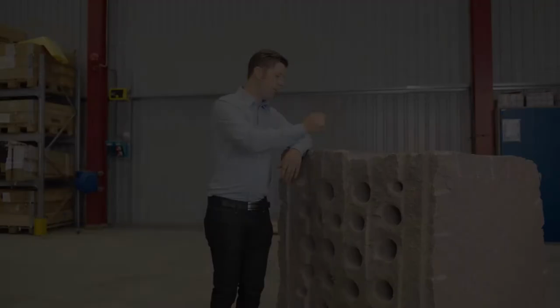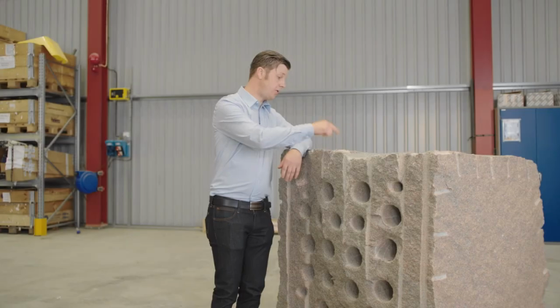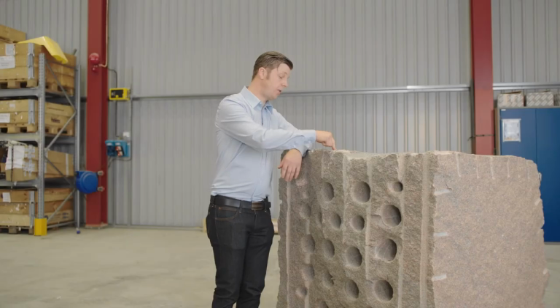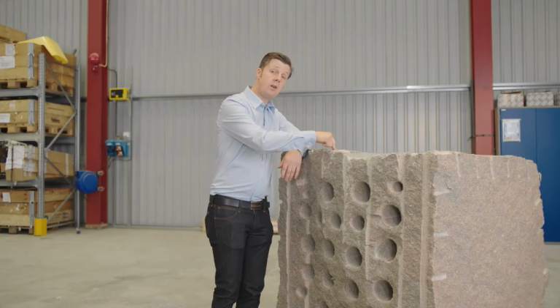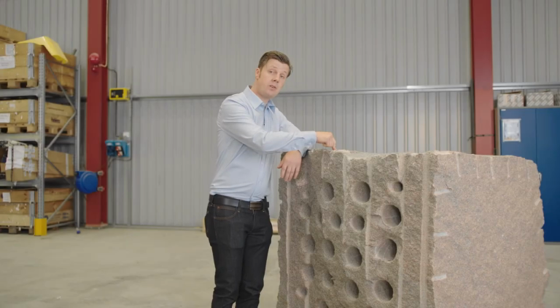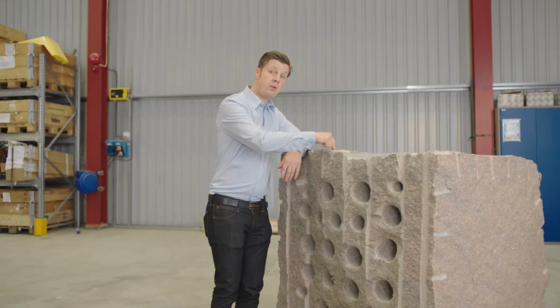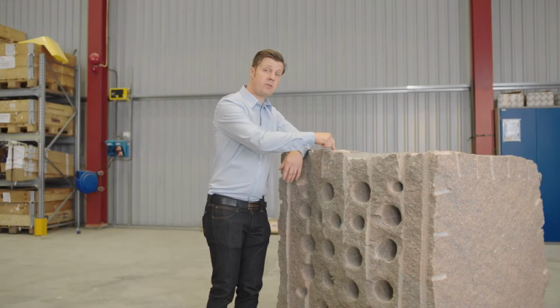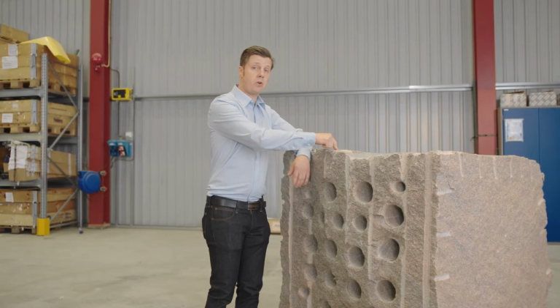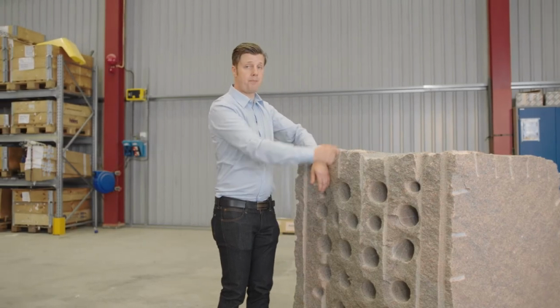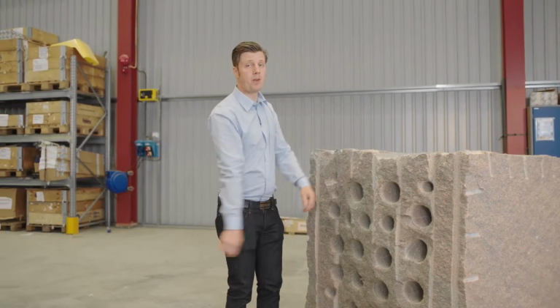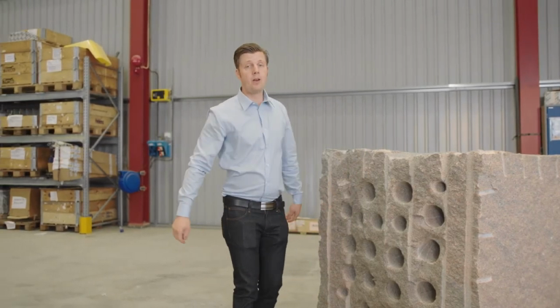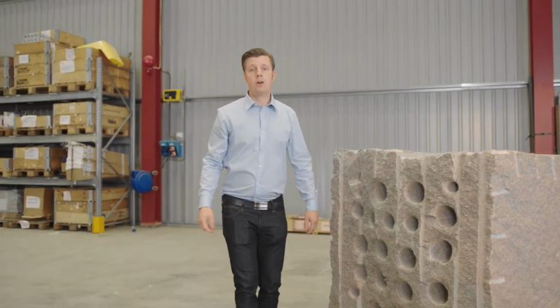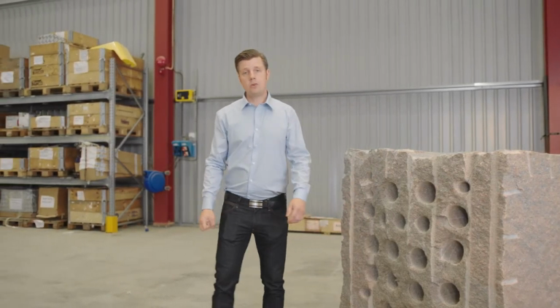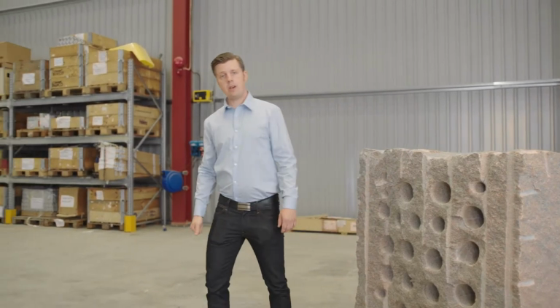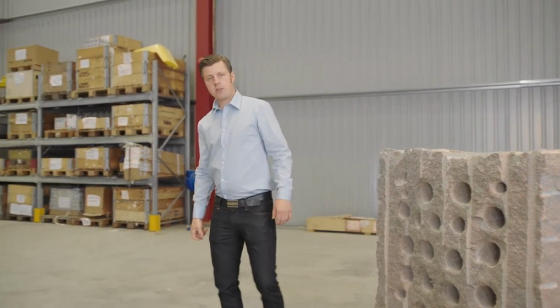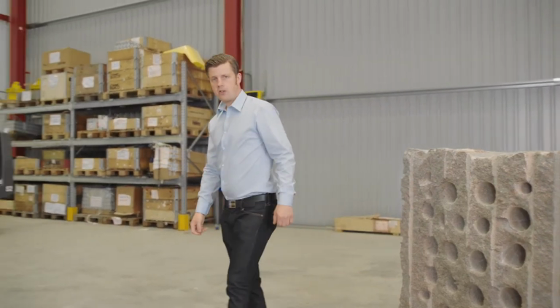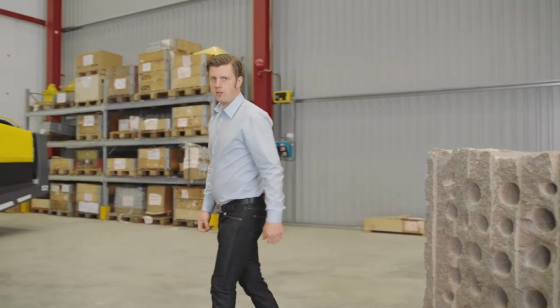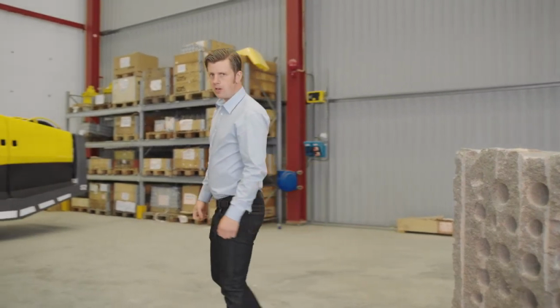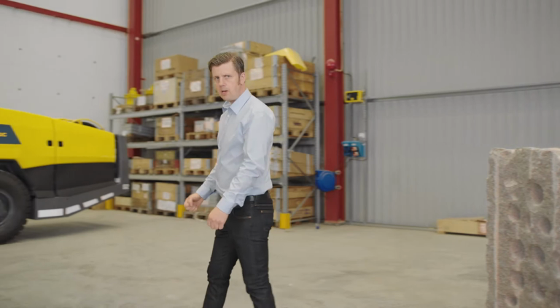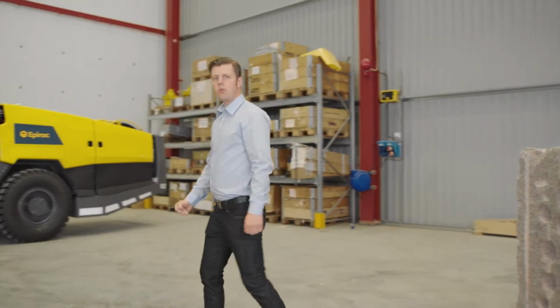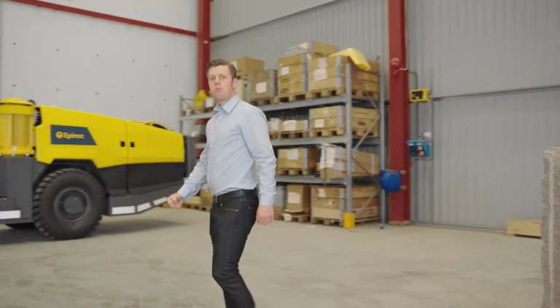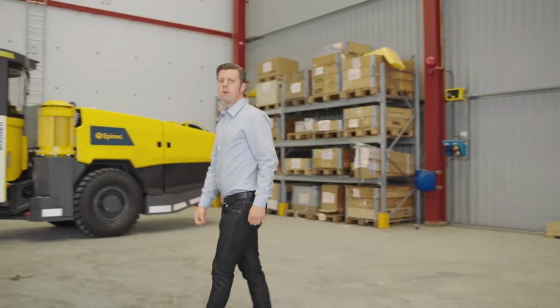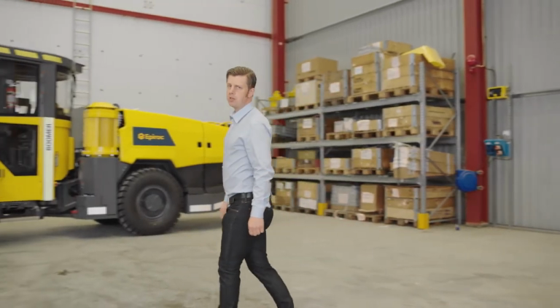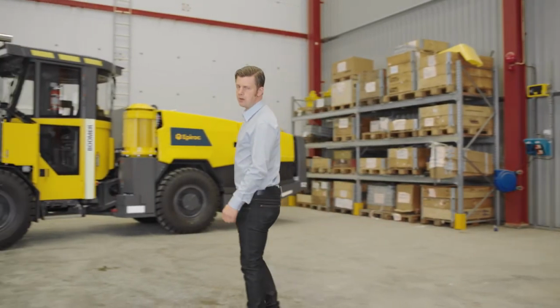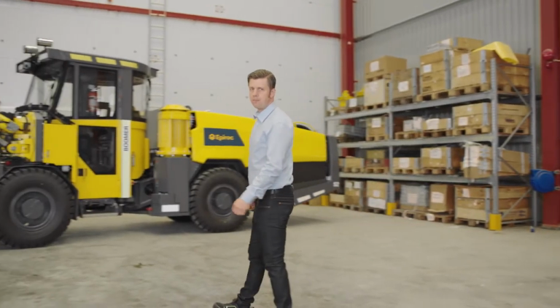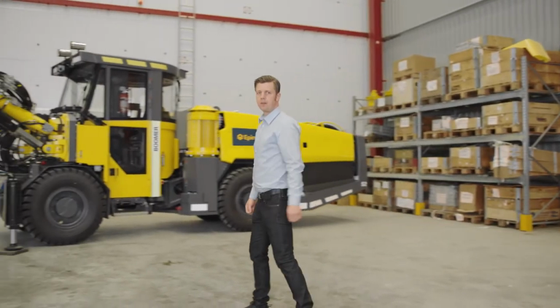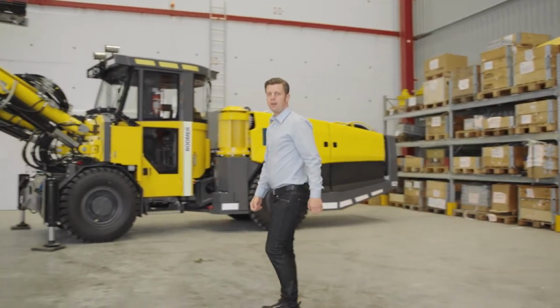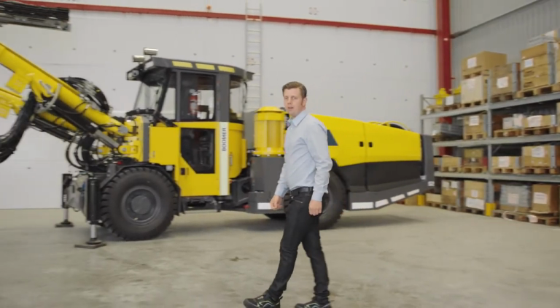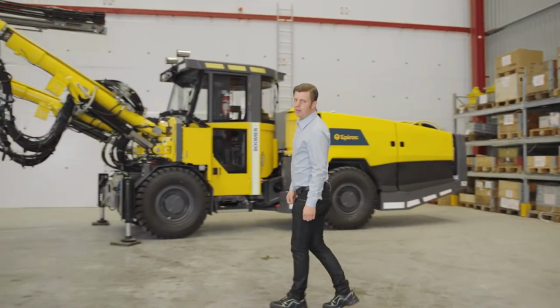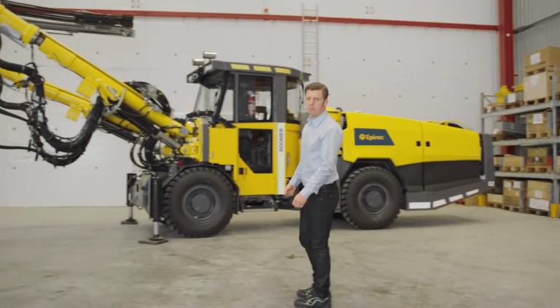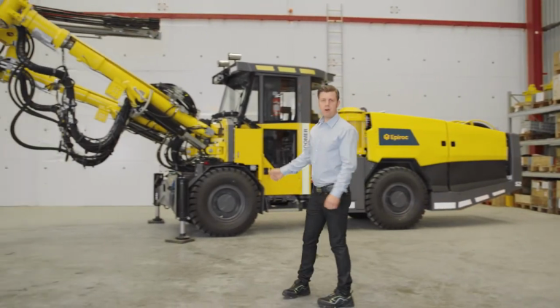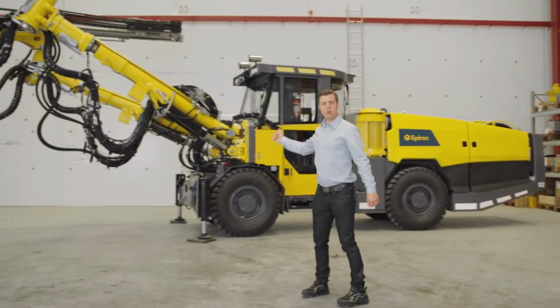This is a solid piece of rock. When drilling in things like this, you need really strong and robust machinery, like the Boomer S2.